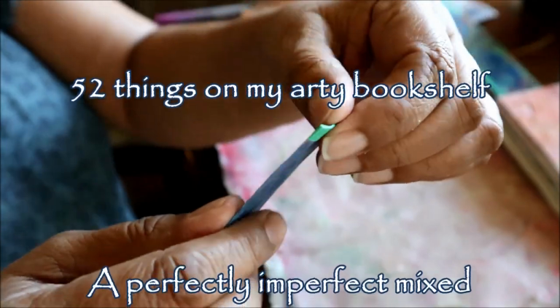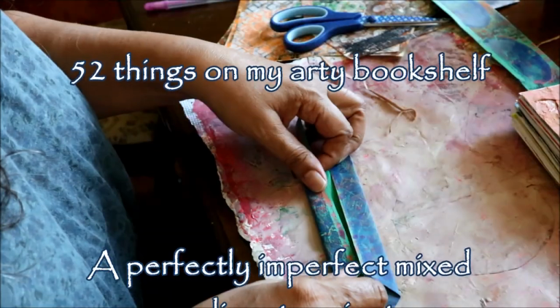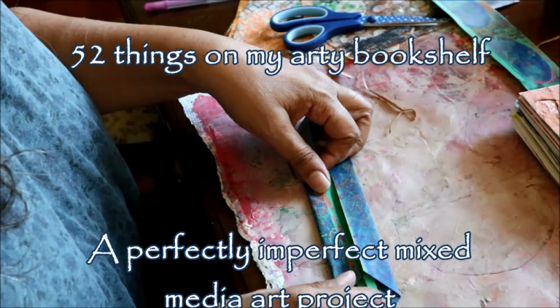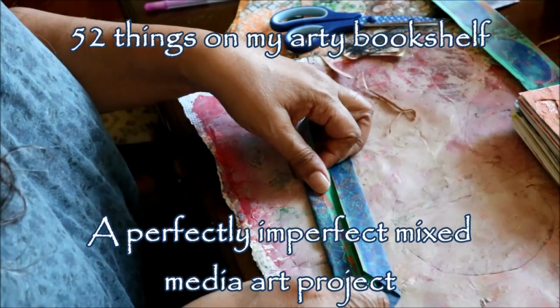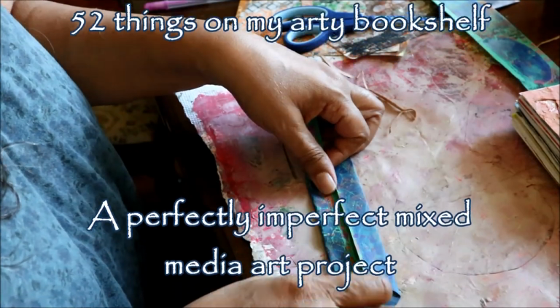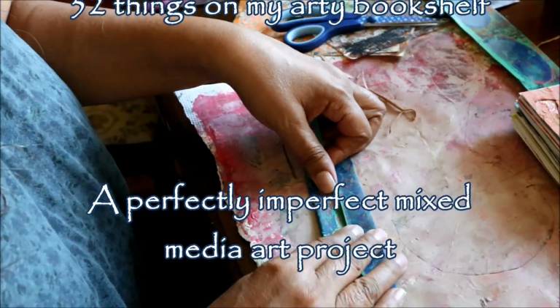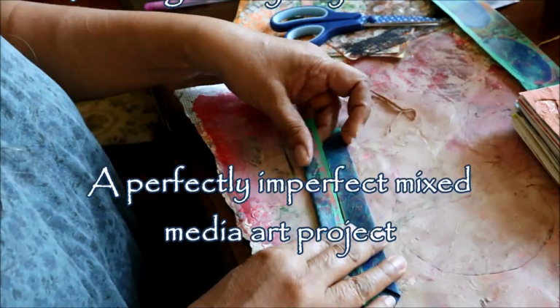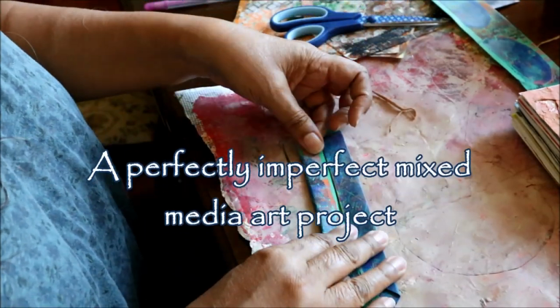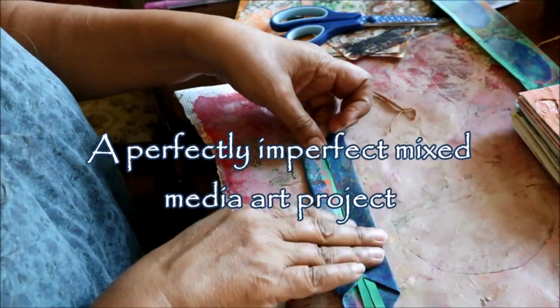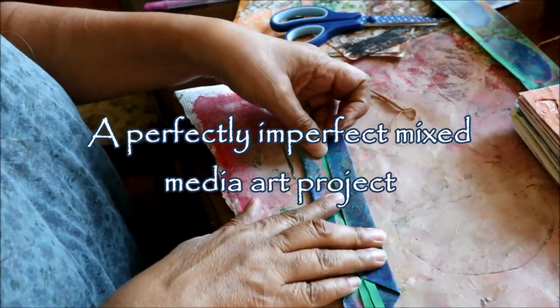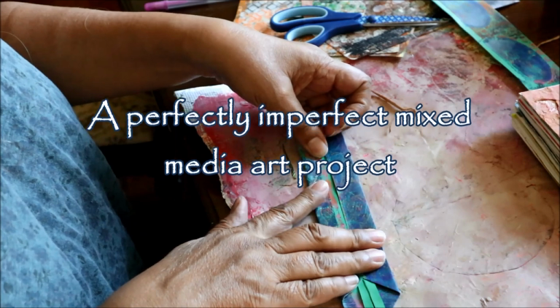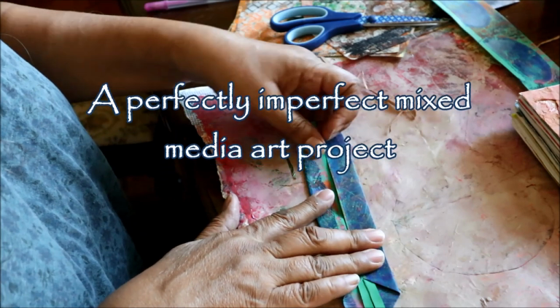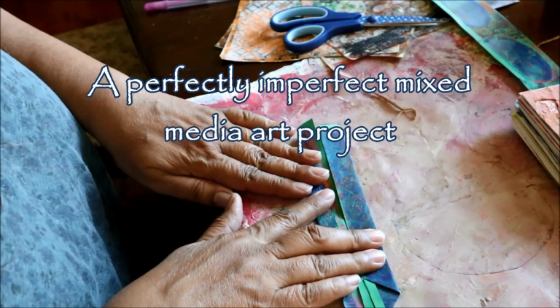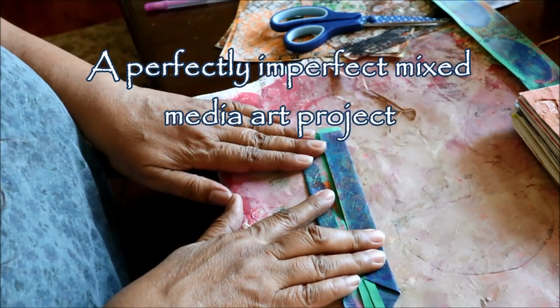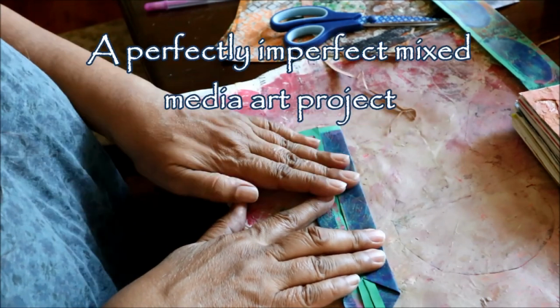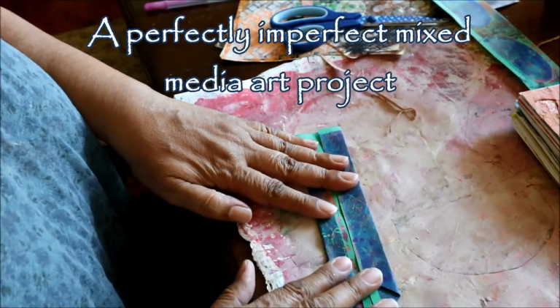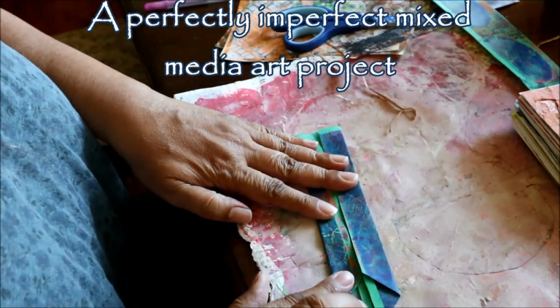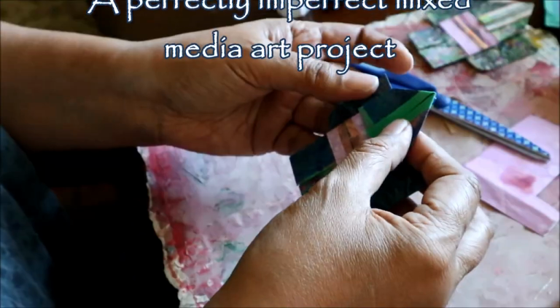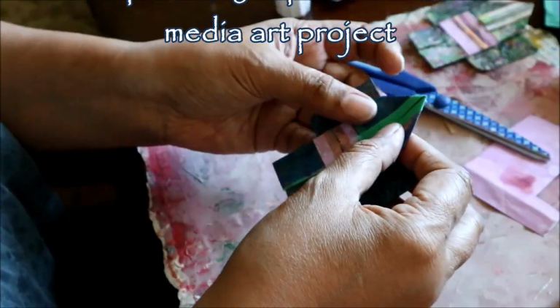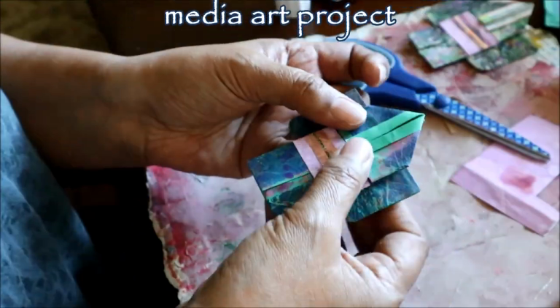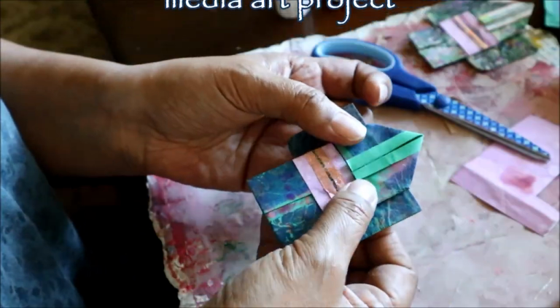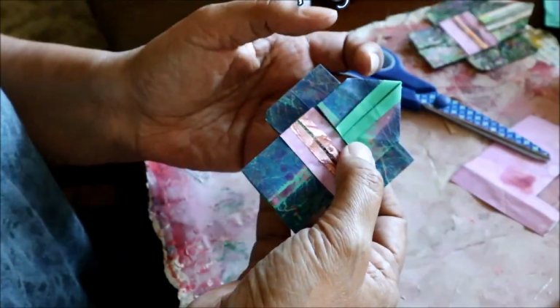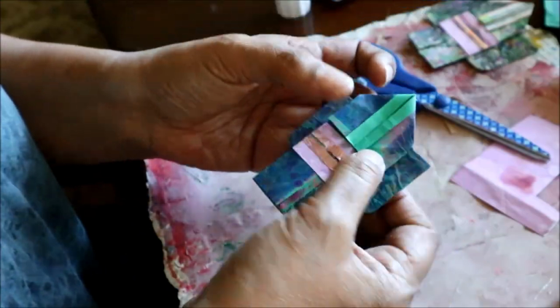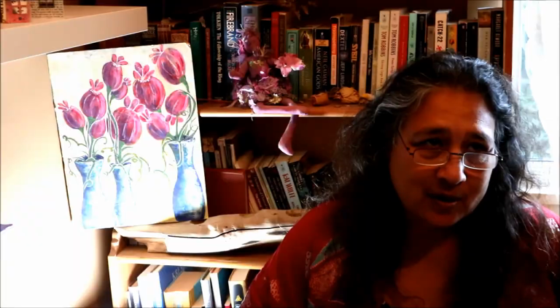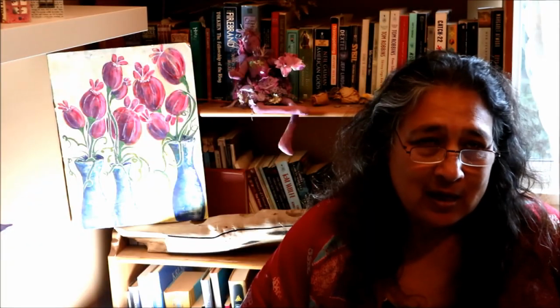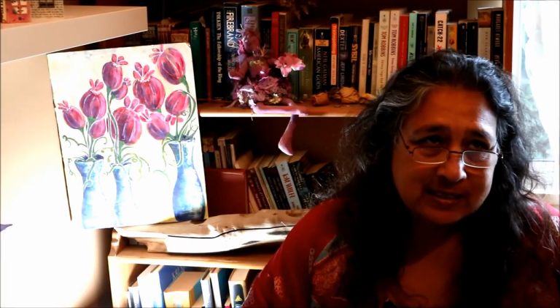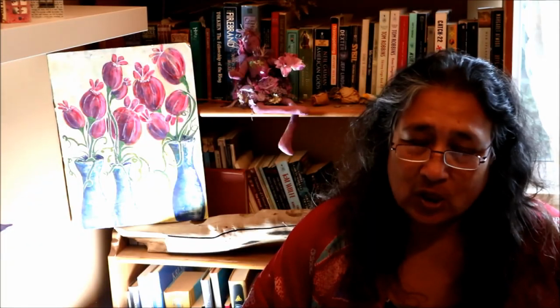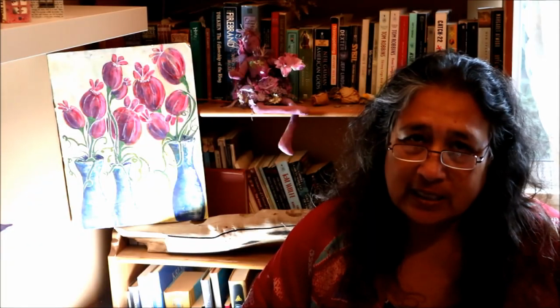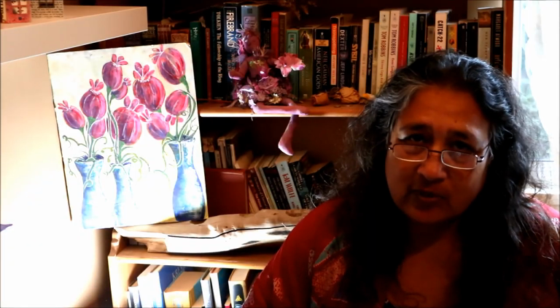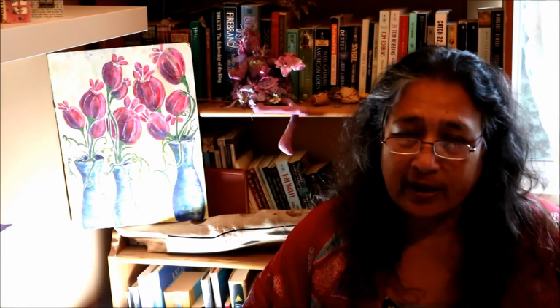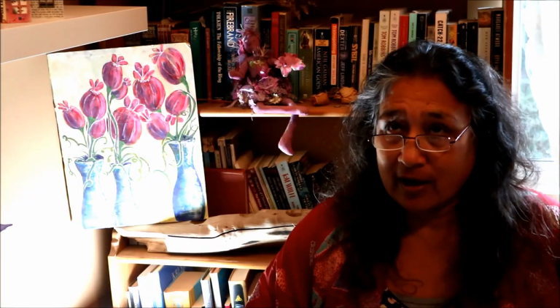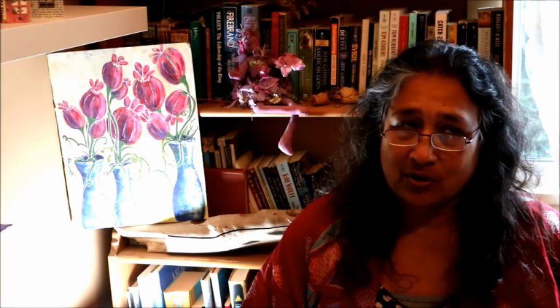Each week this year, more or less, I'm creating a piece of mixed media artwork based on one or more of the many, many books that I have on my Artie Bookshelf. Let's take a look and see what I got up to.